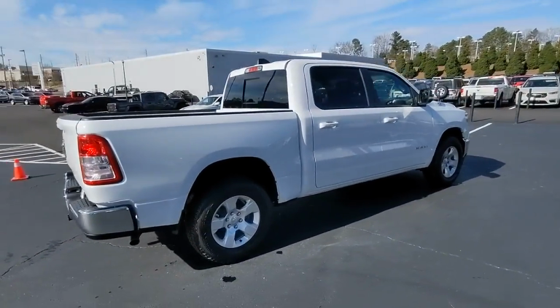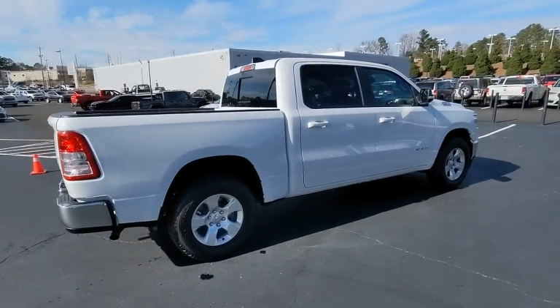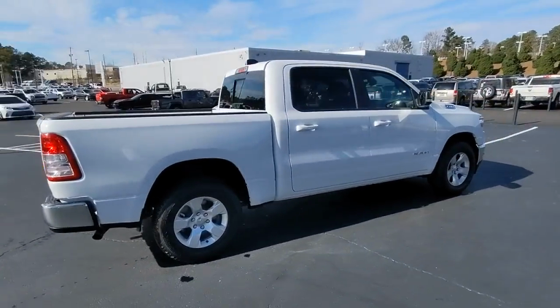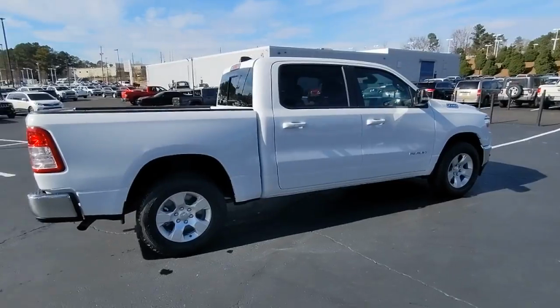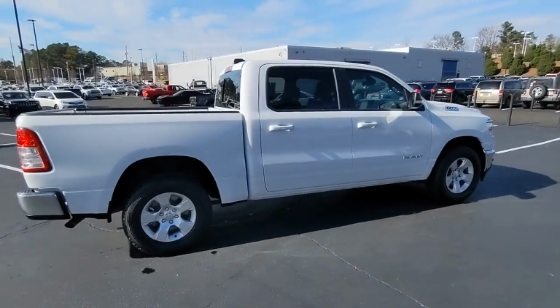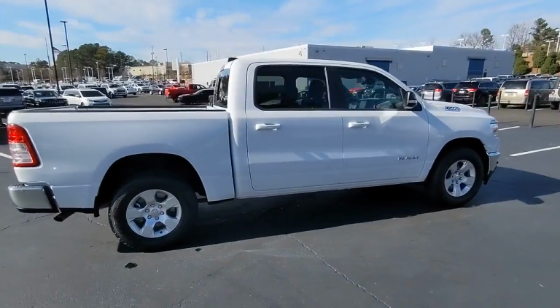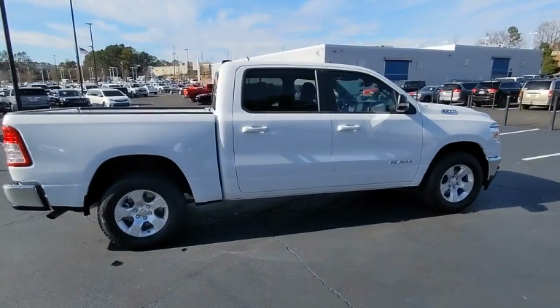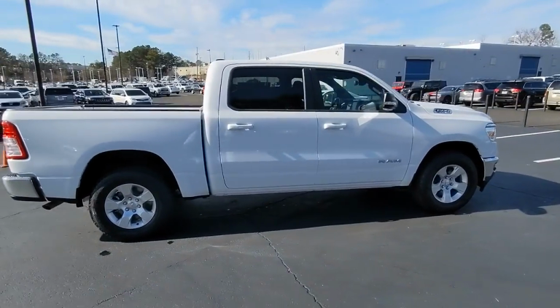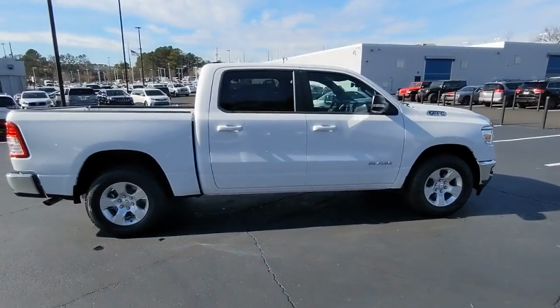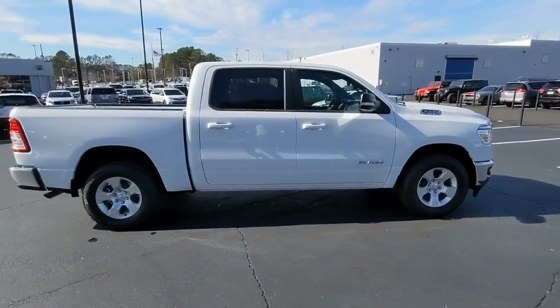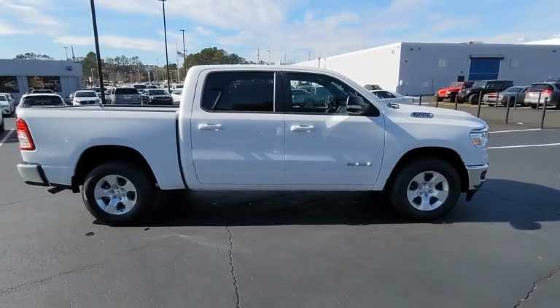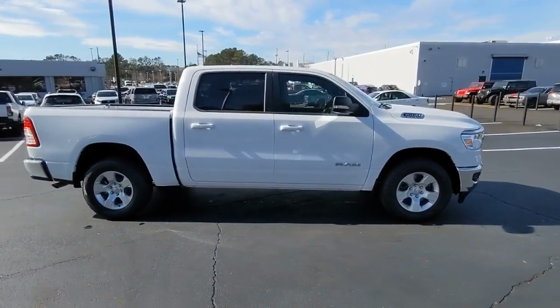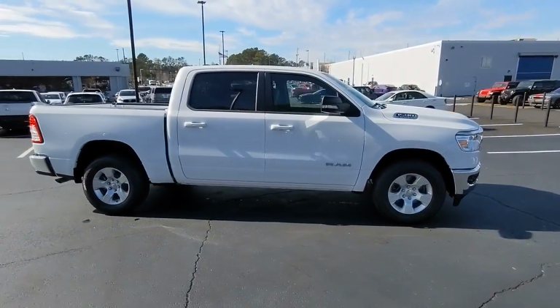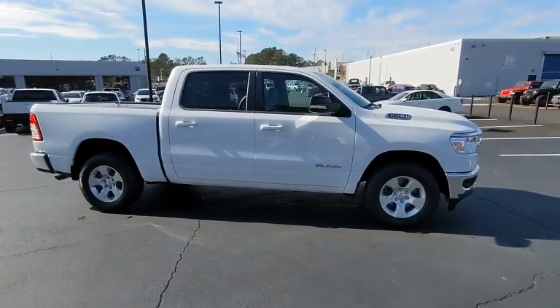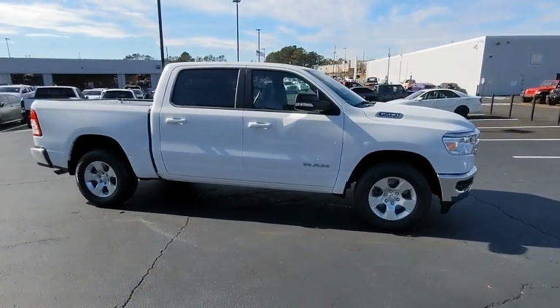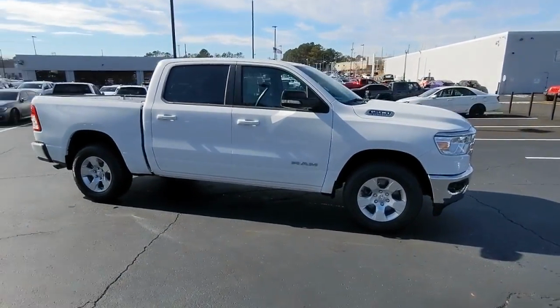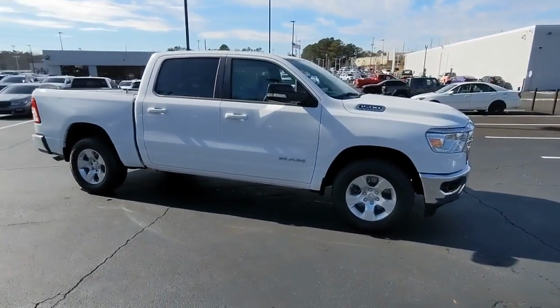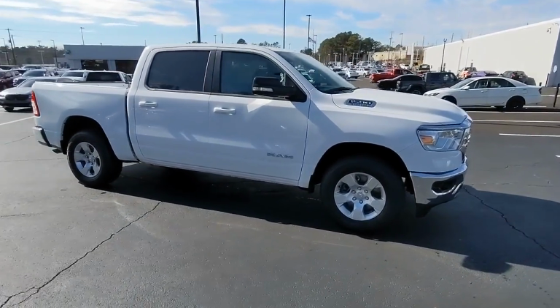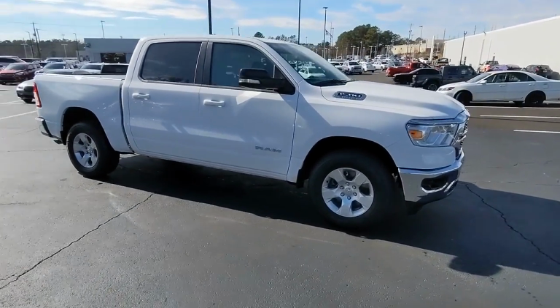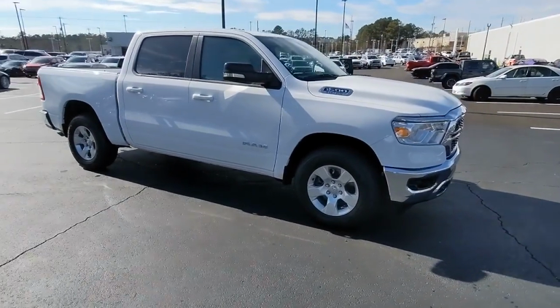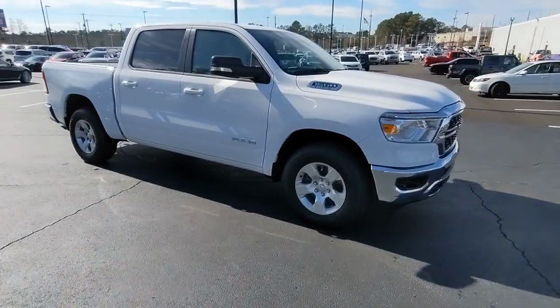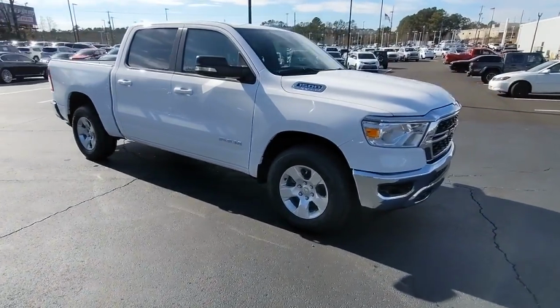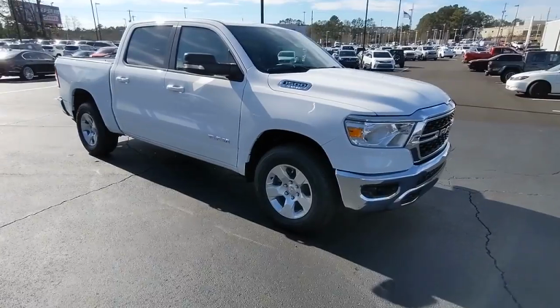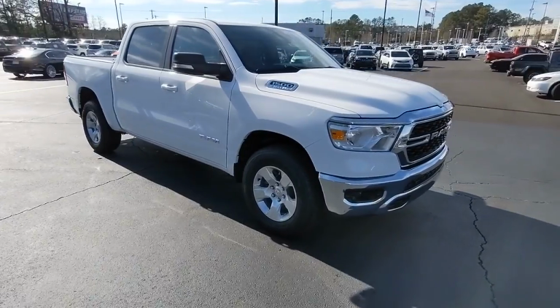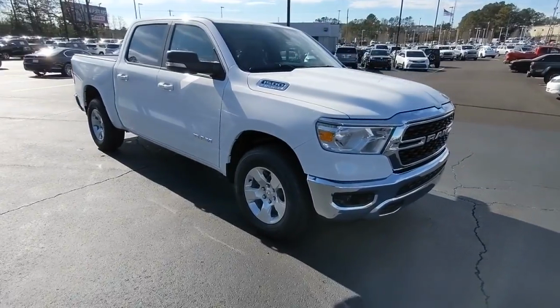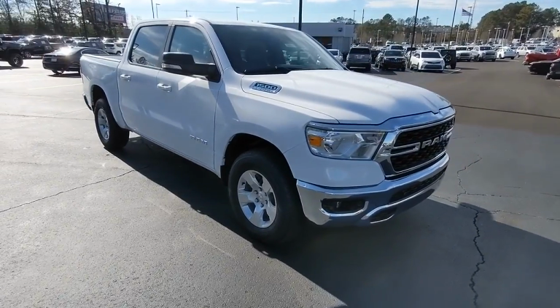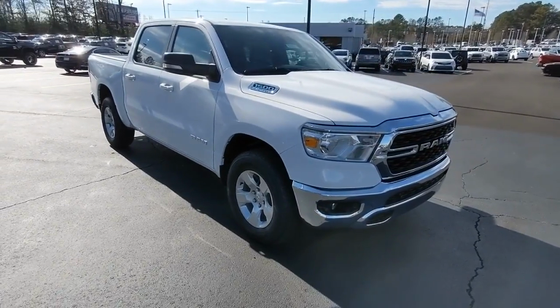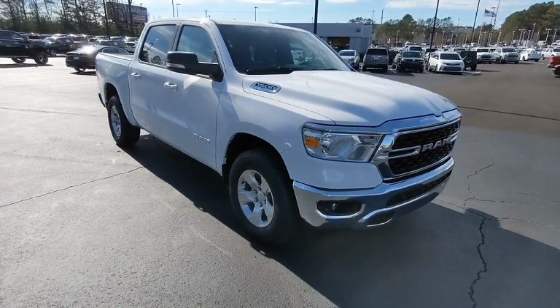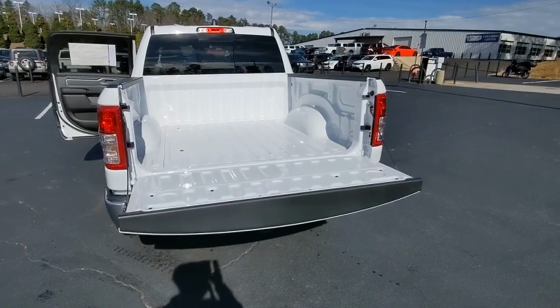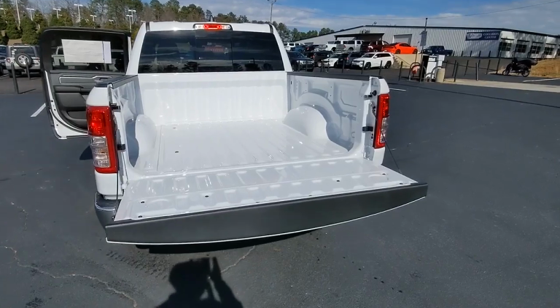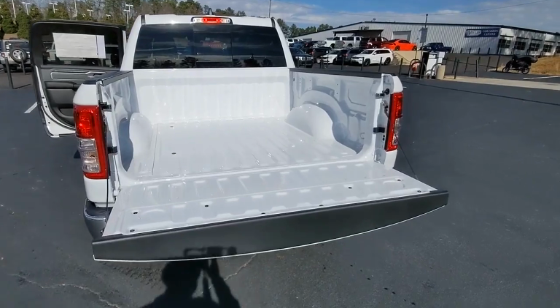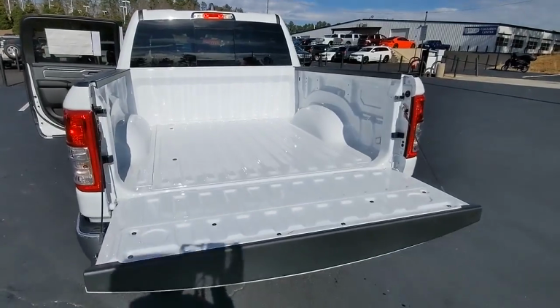Bluetooth connection, stability control, leather steering wheel. Relax and enjoy getting the job done right in the strong and dependable Ram 1500.